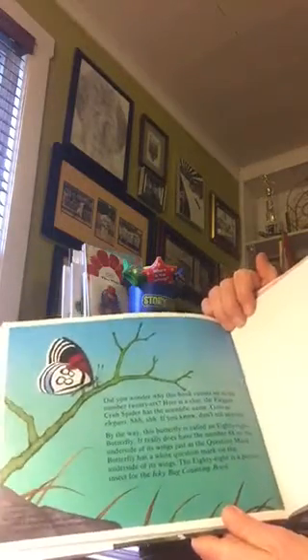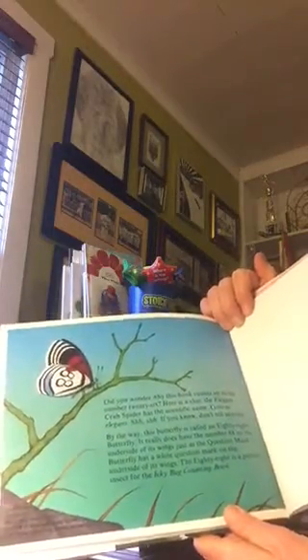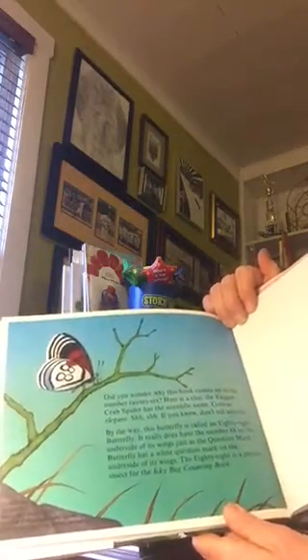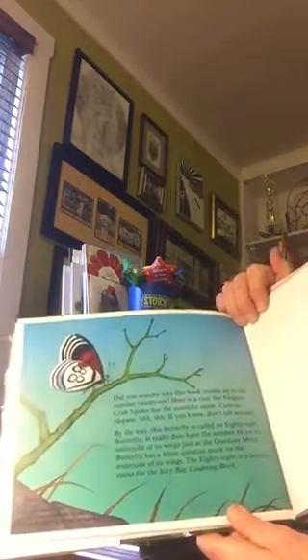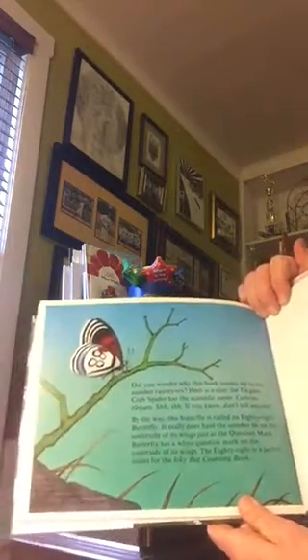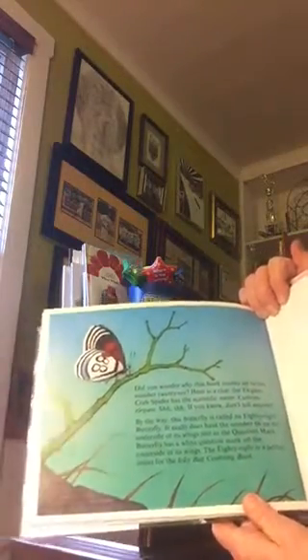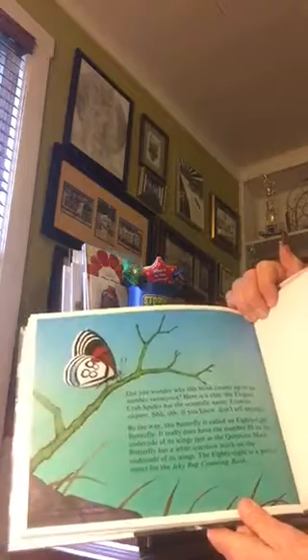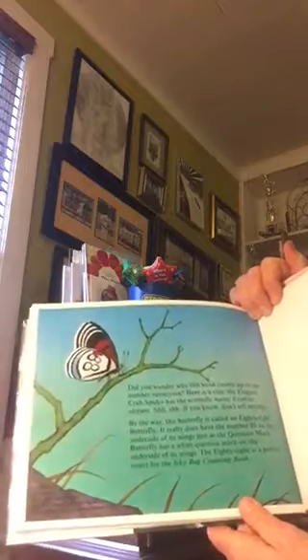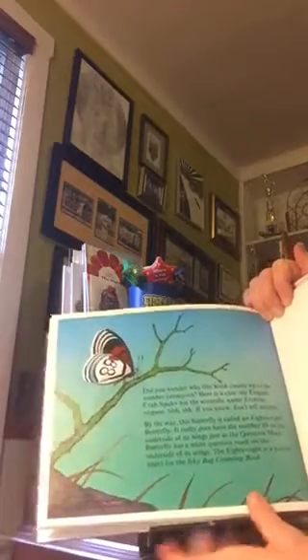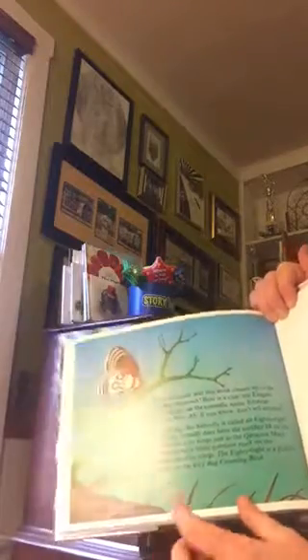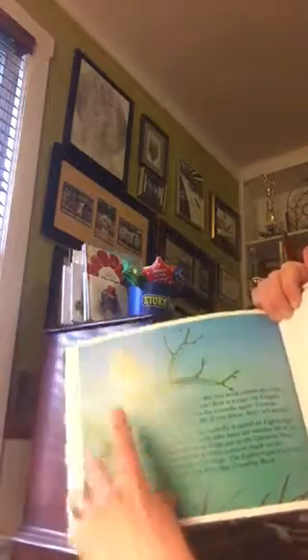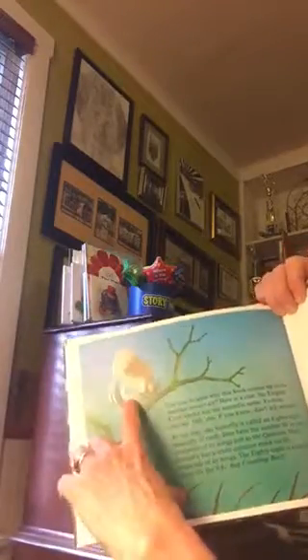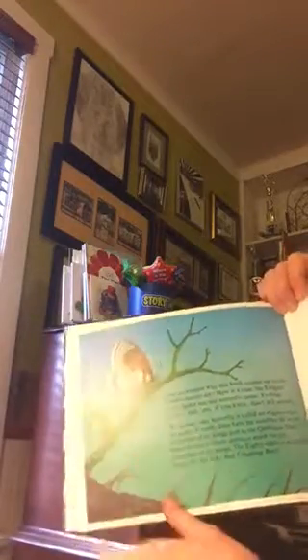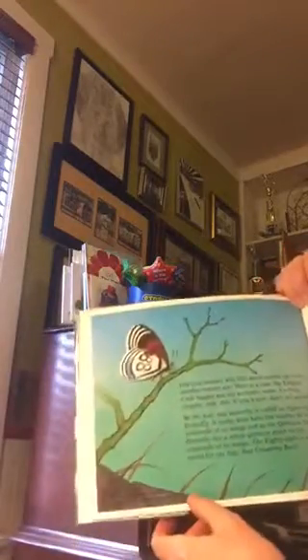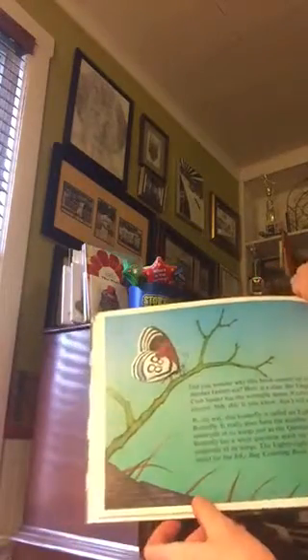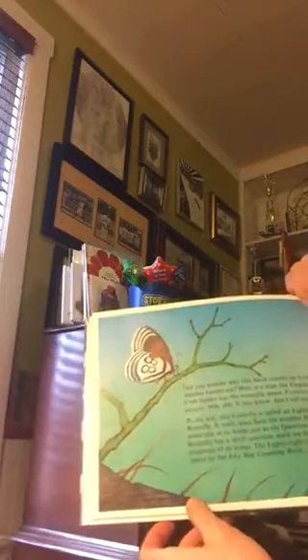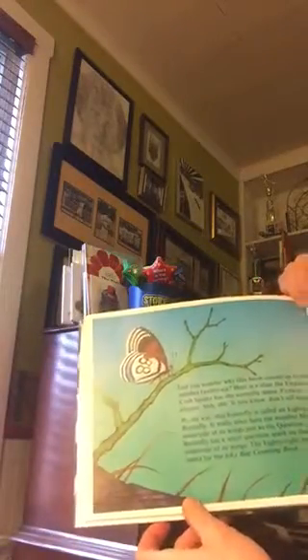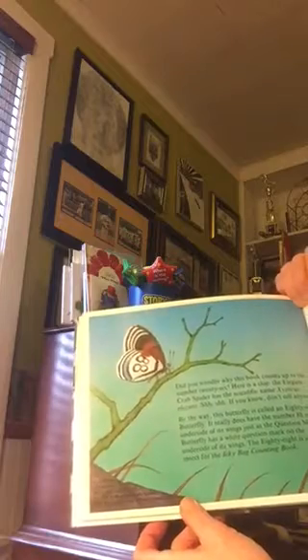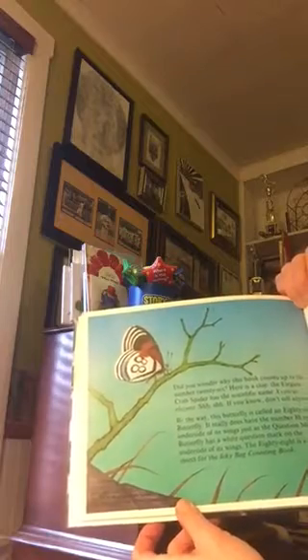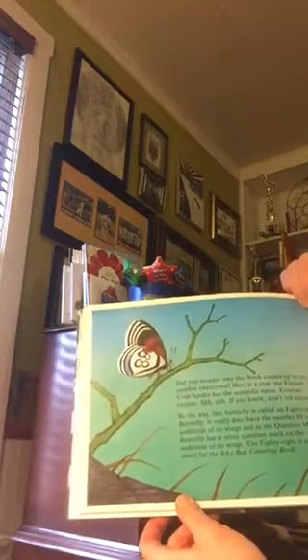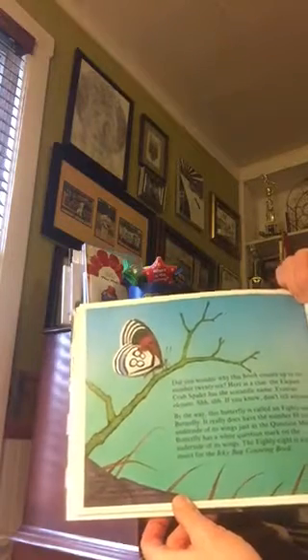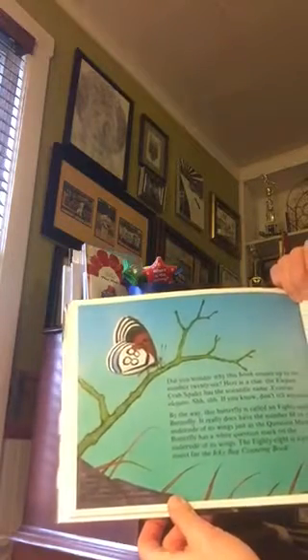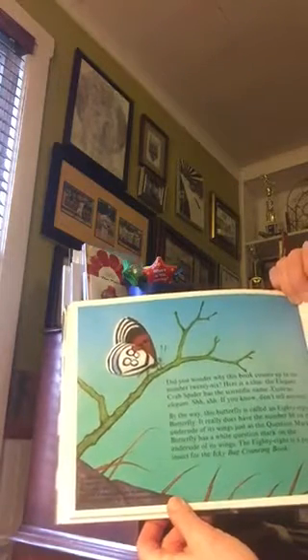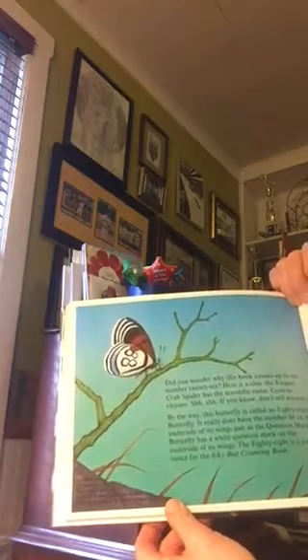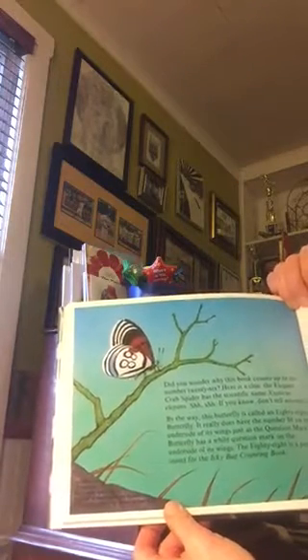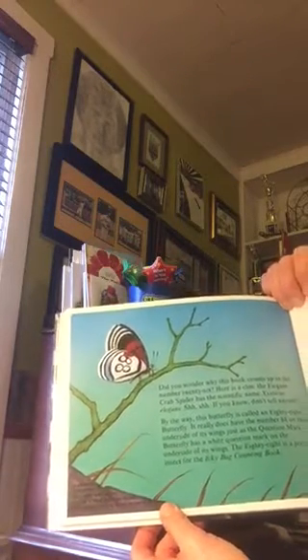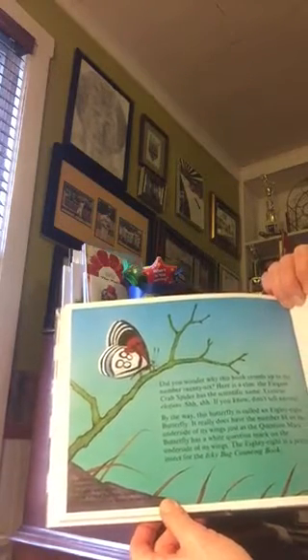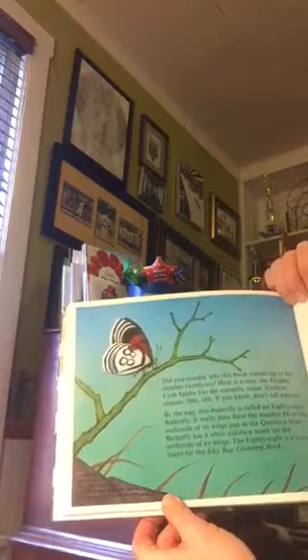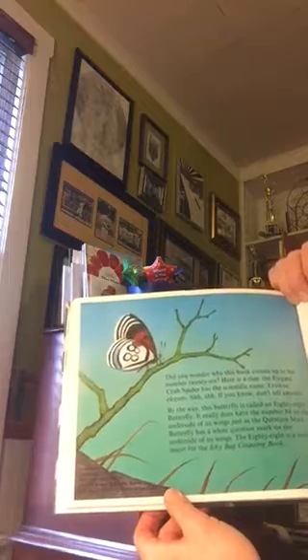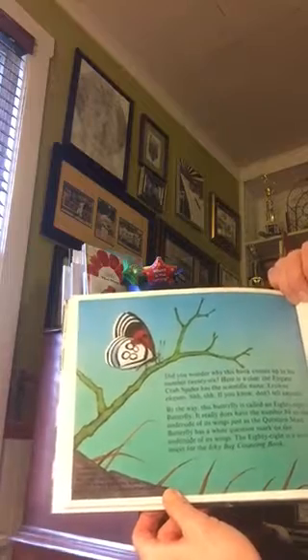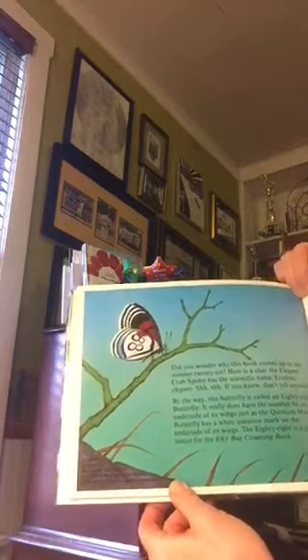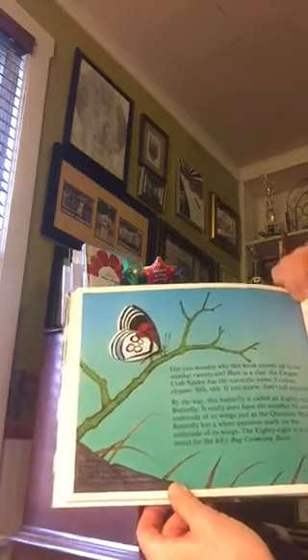By the way, this butterfly is called an eighty-eight butterfly. It really does have the number eighty-eight on the underside of its wings, just as the question mark butterfly has a white question mark on the underside of its wings.